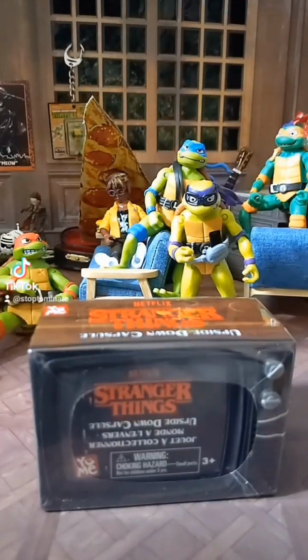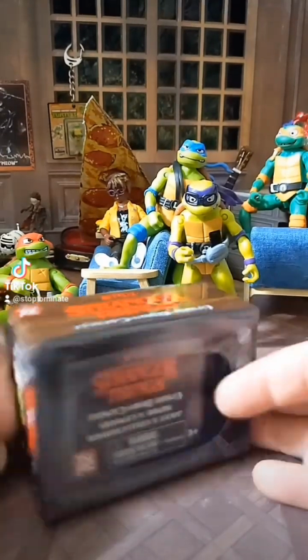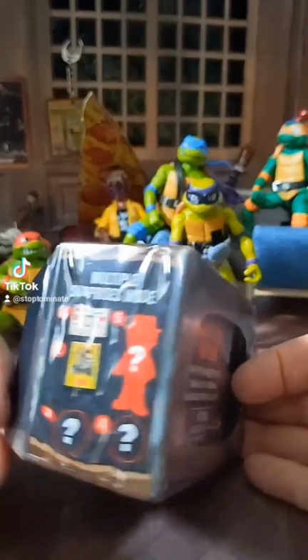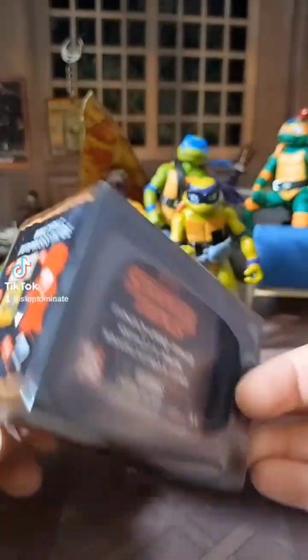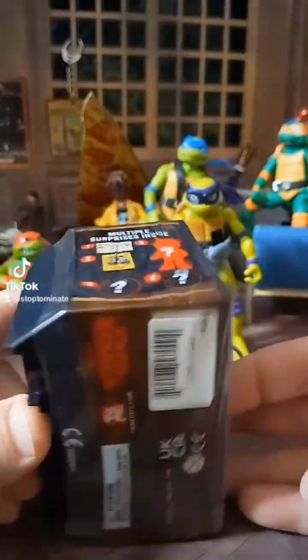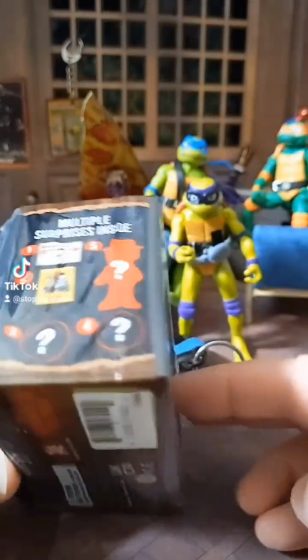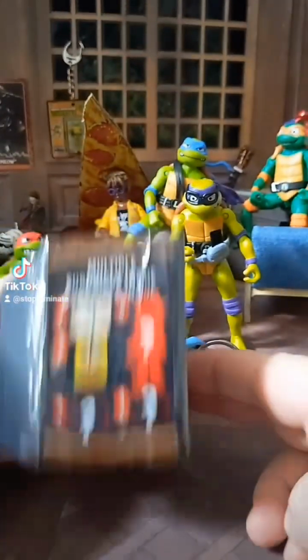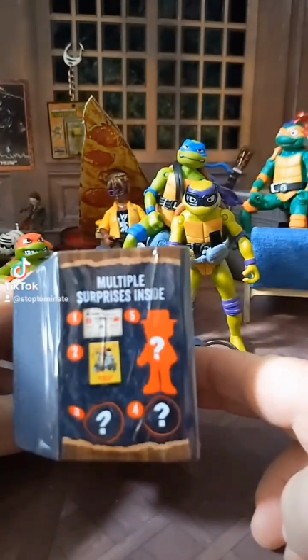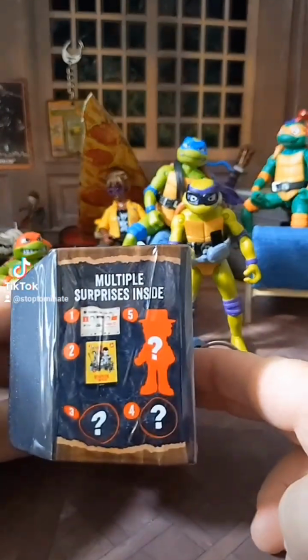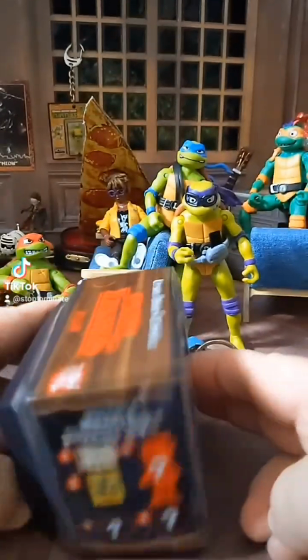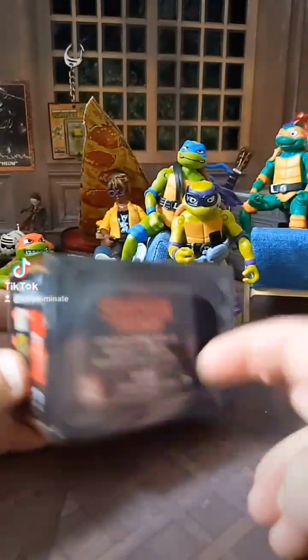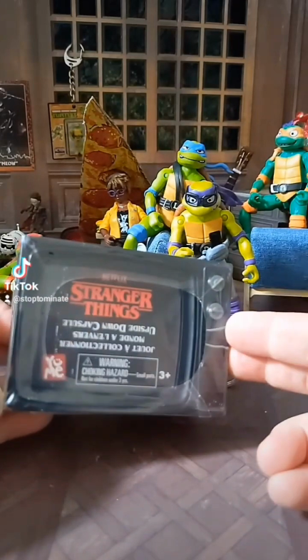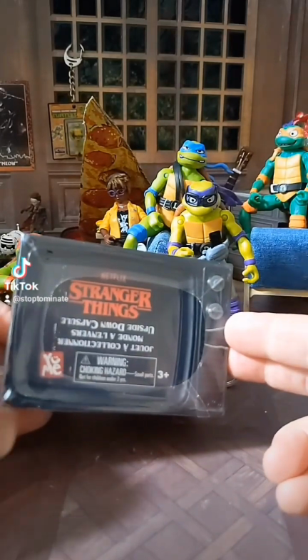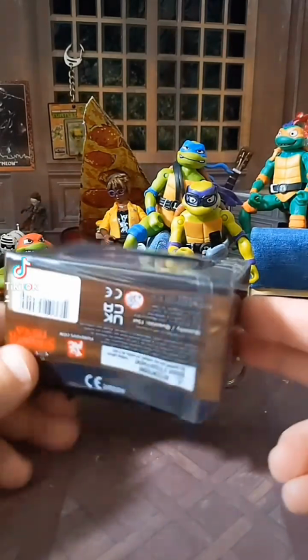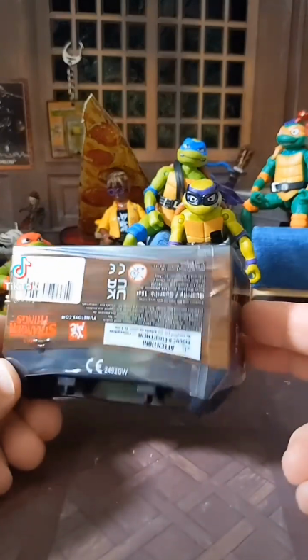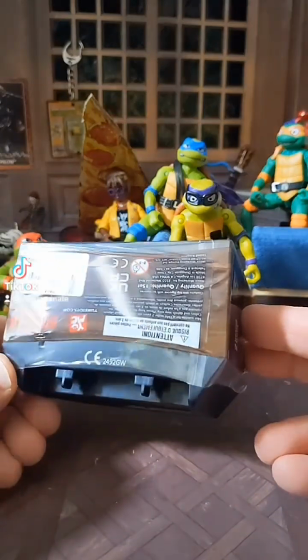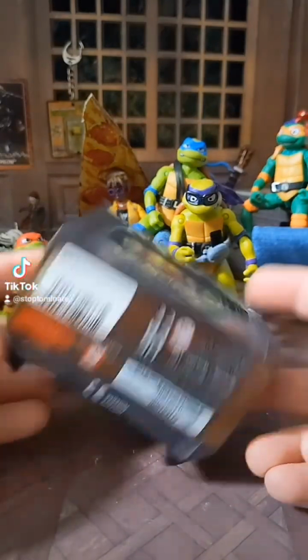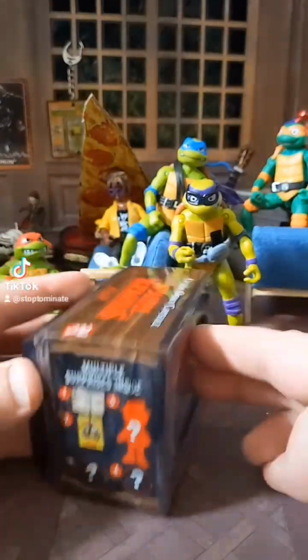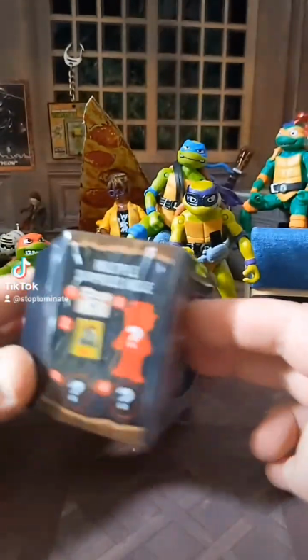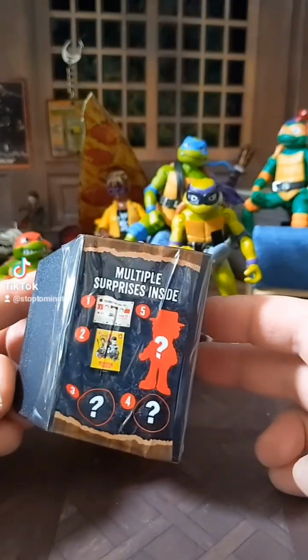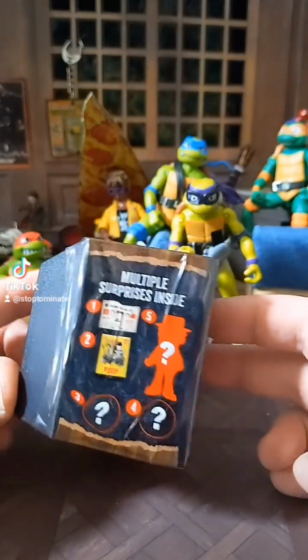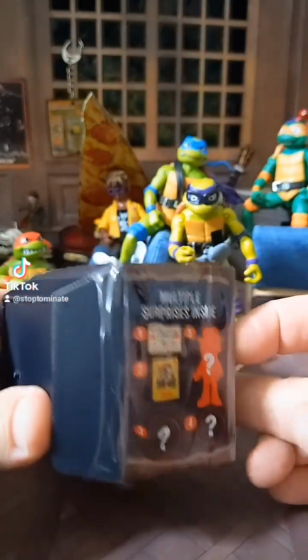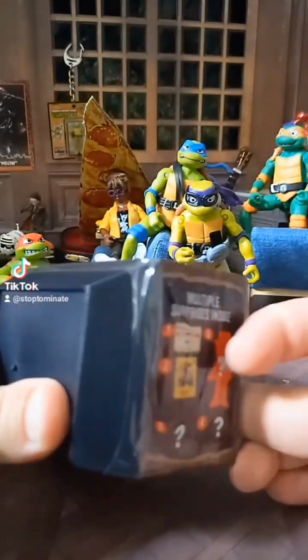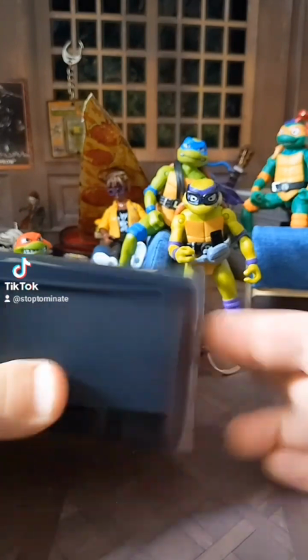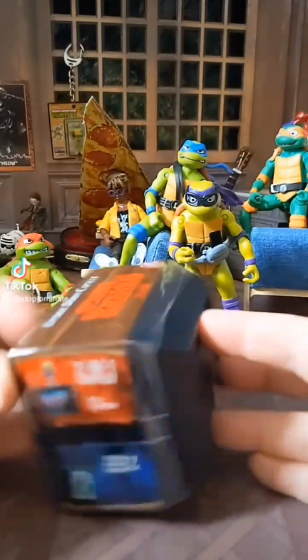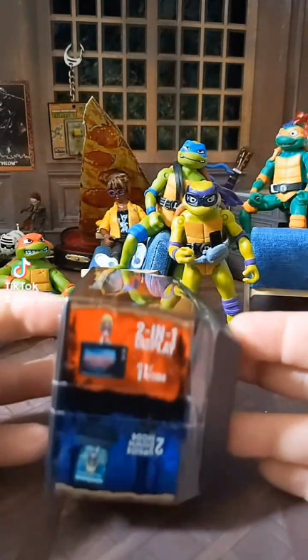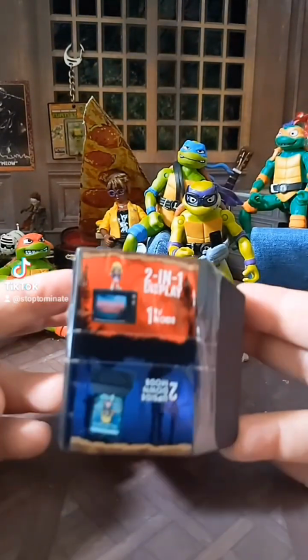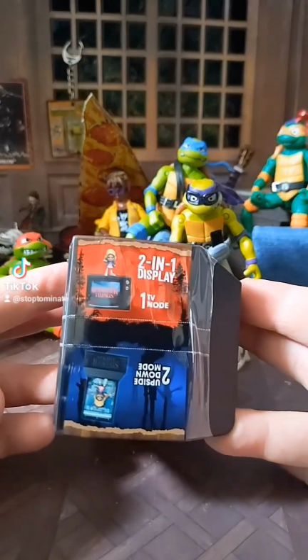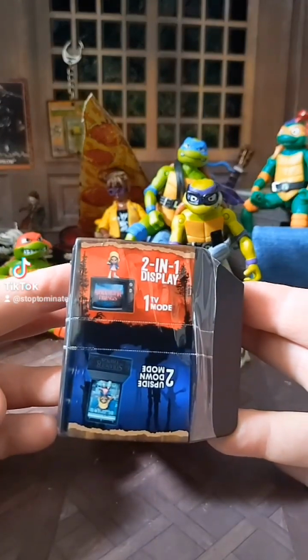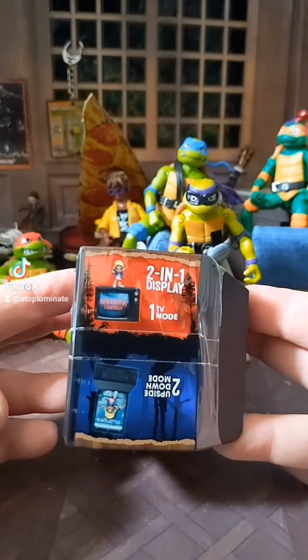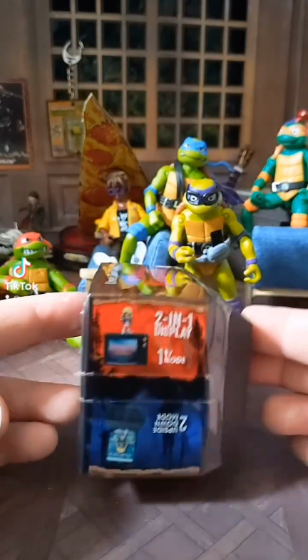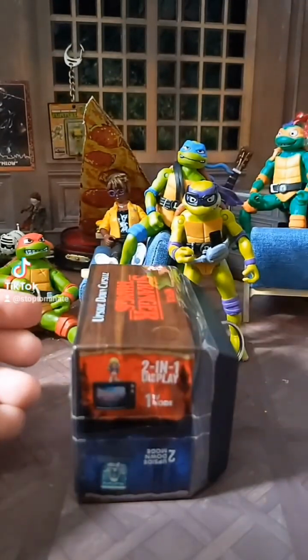I just saw this at Walmart. It's a Stranger Things TV blind box. I mainly got it because it's in the shape of a TV and I can use it as a prop. But it's got a little guy inside. There are multiple surprises apparently and there's a two-in-one display. So let's get it open.